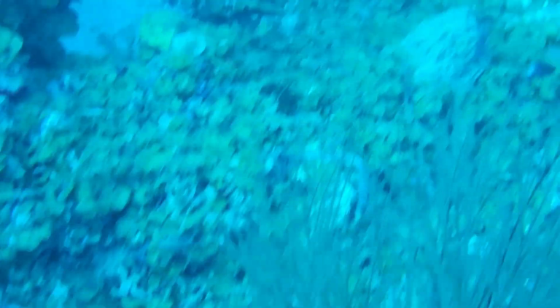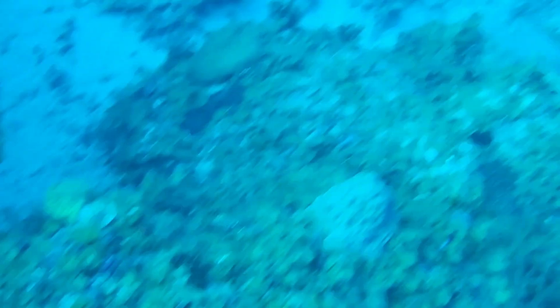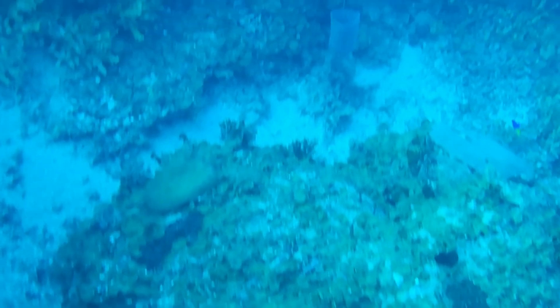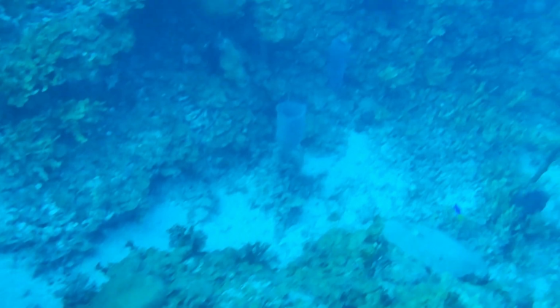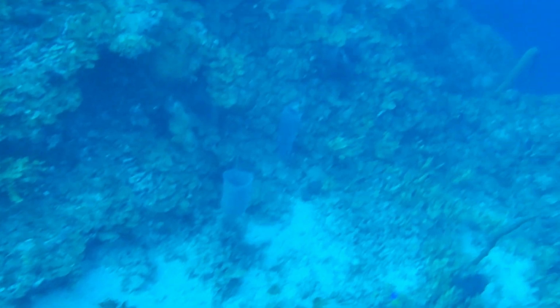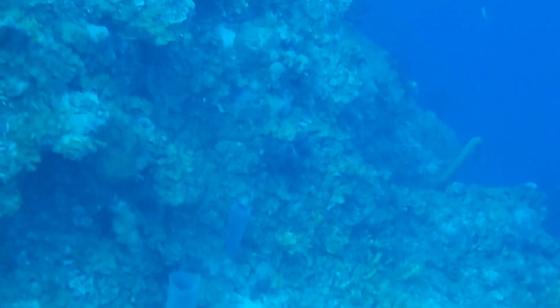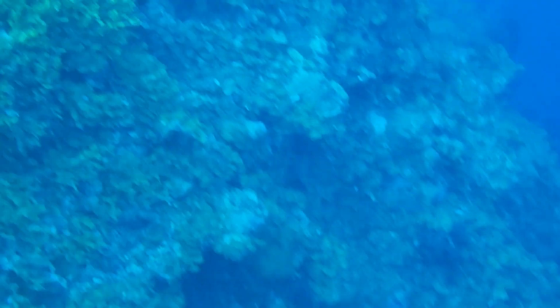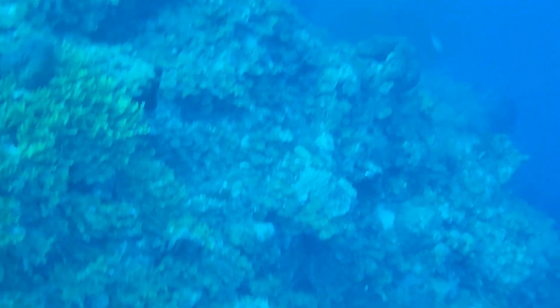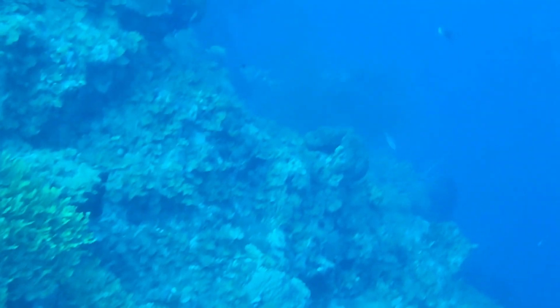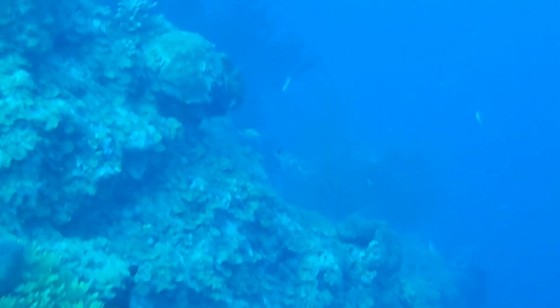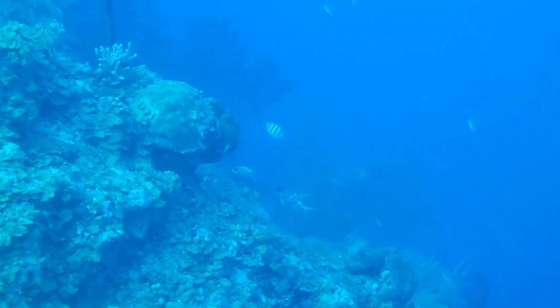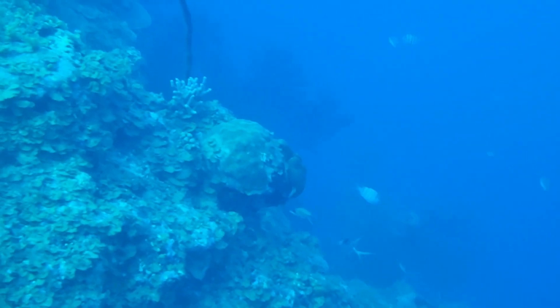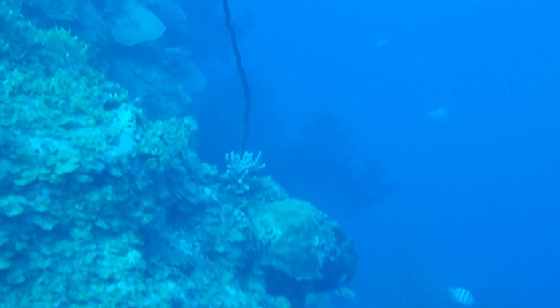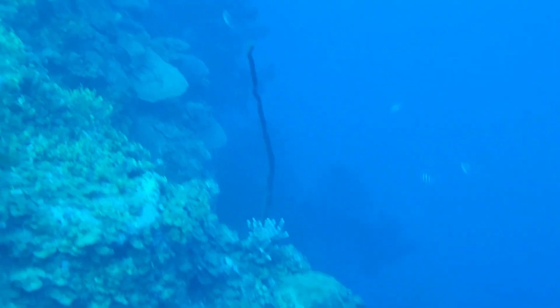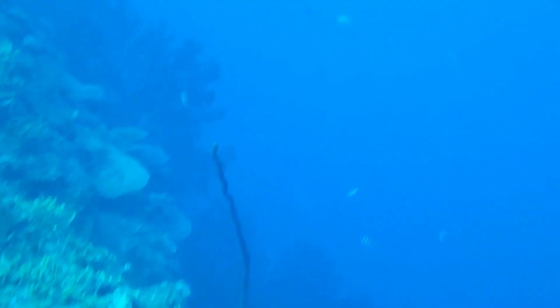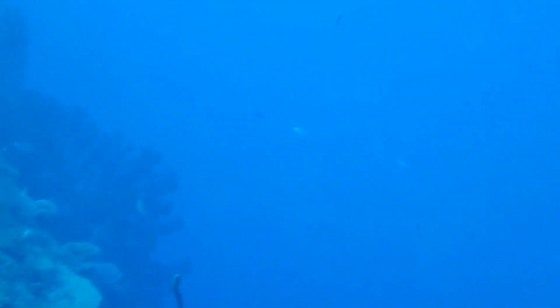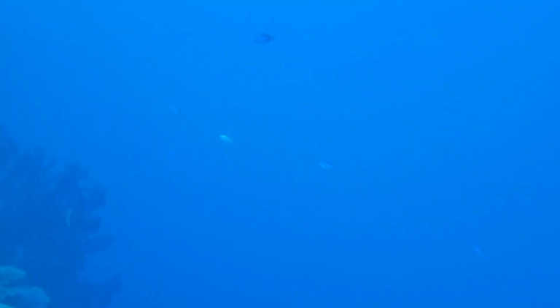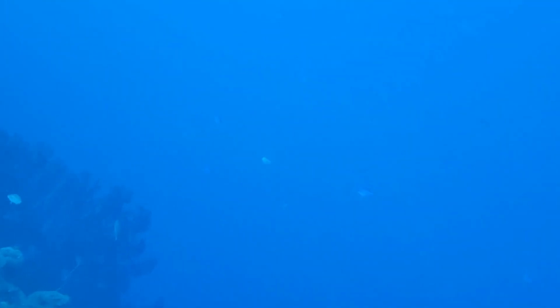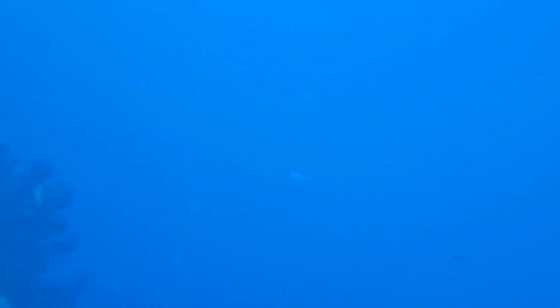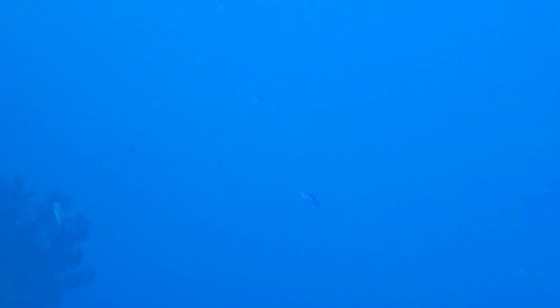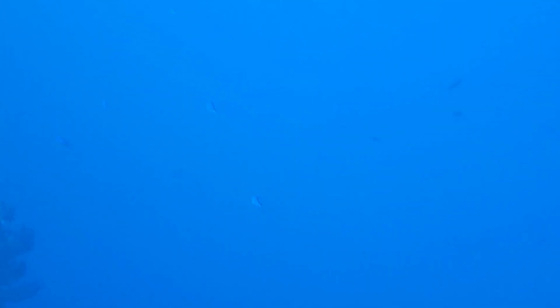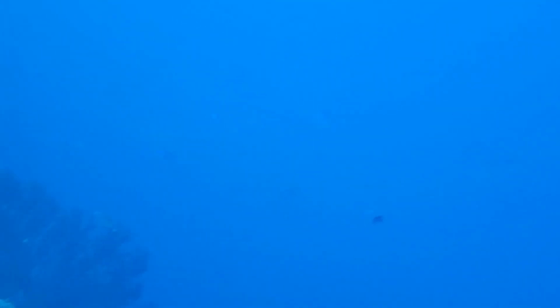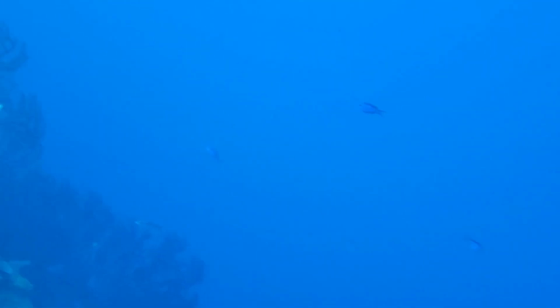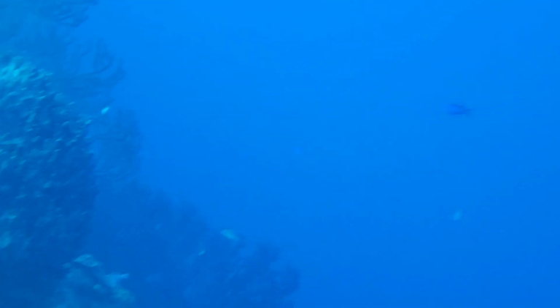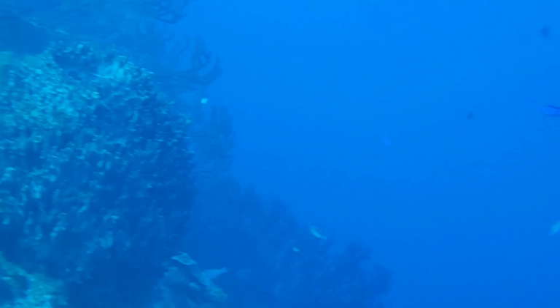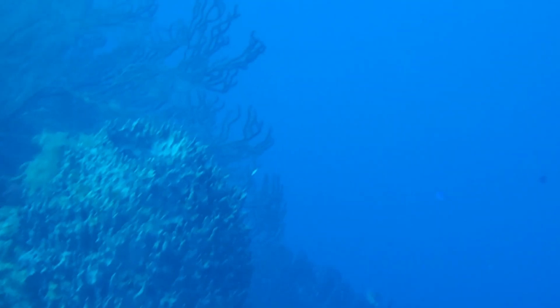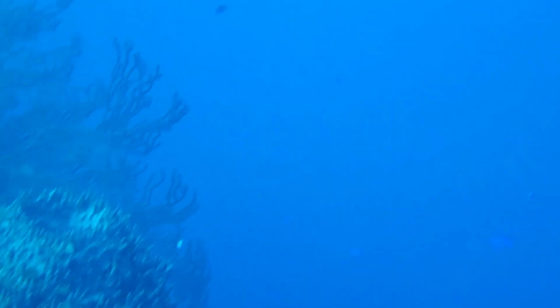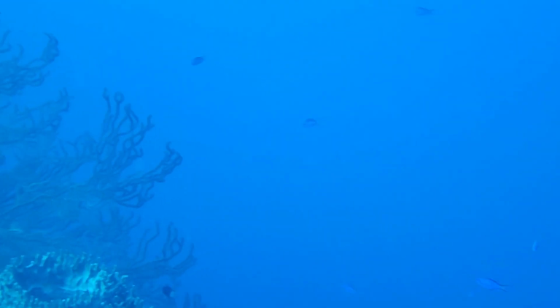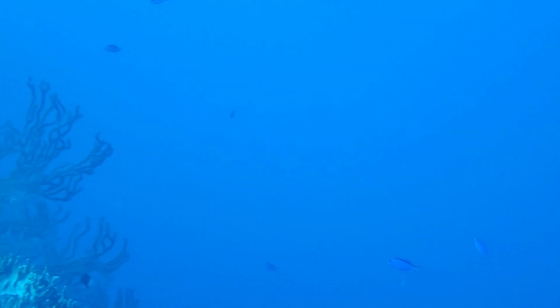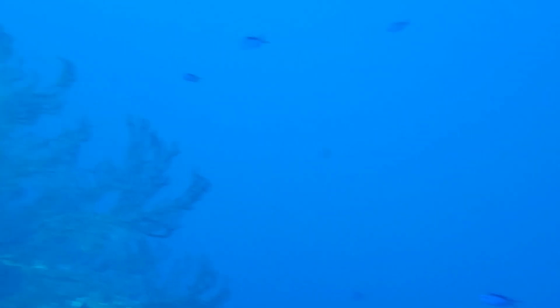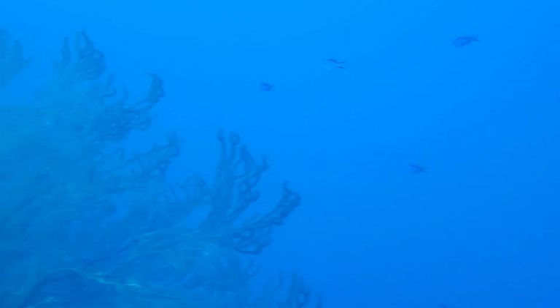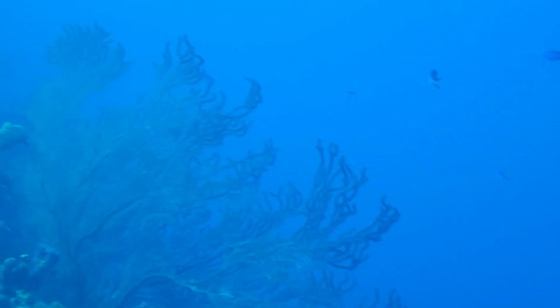You can only stay at this depth for a short time because you risk getting nitrogen narcosis.